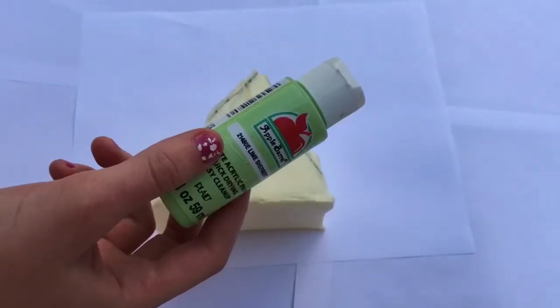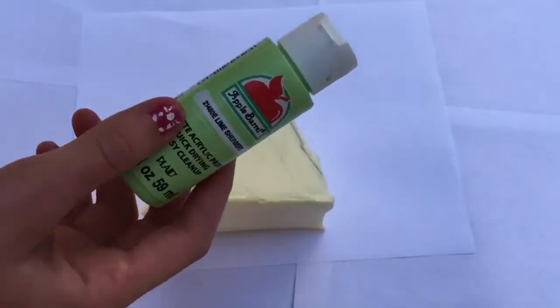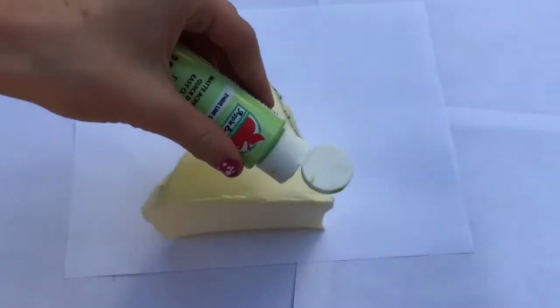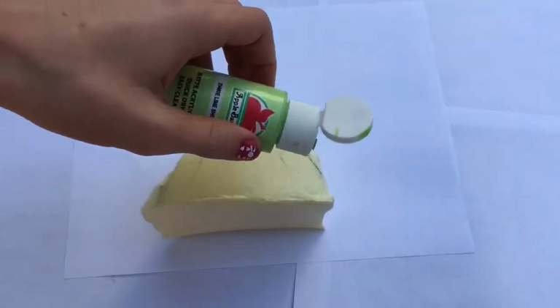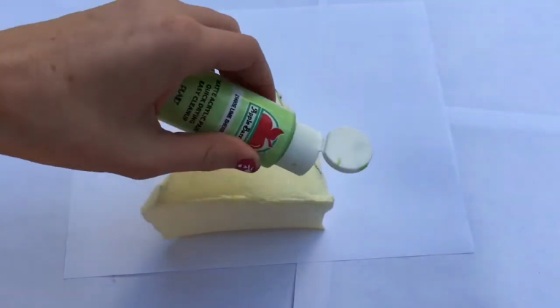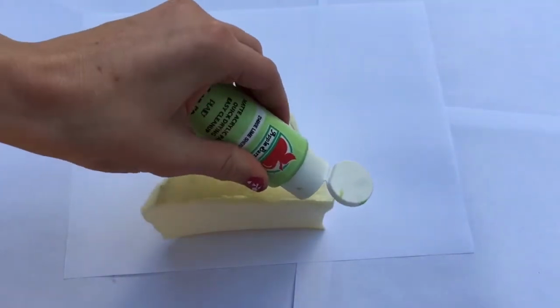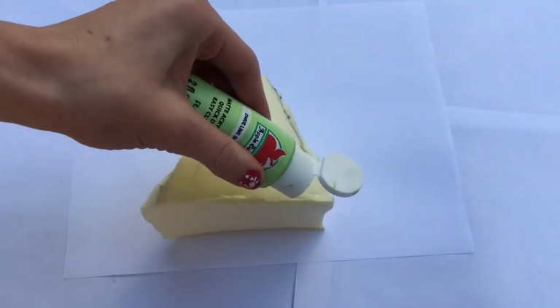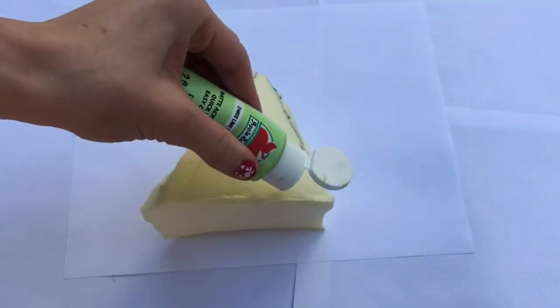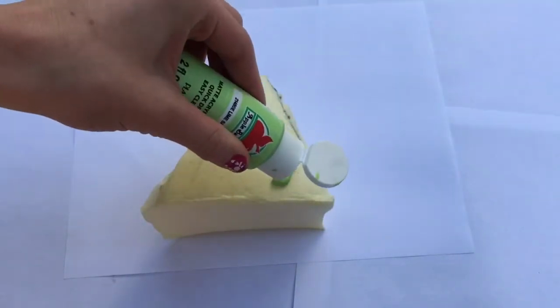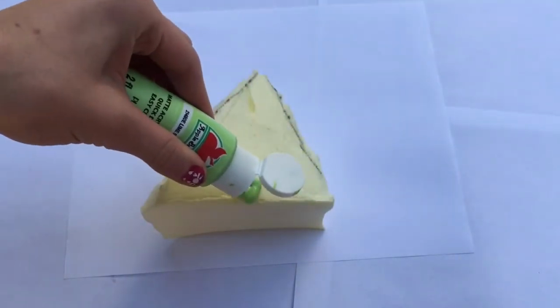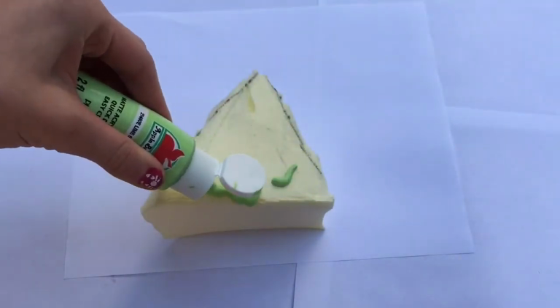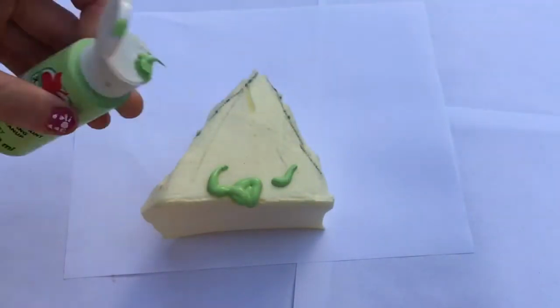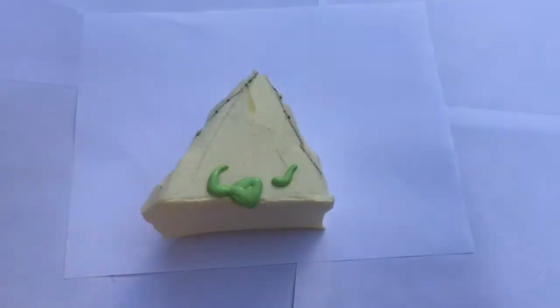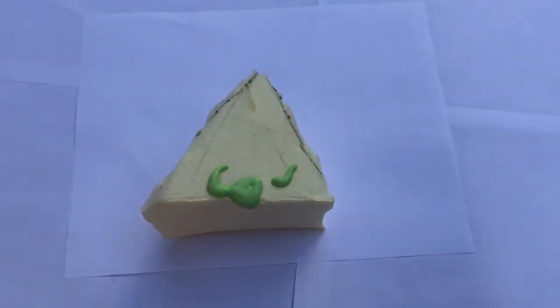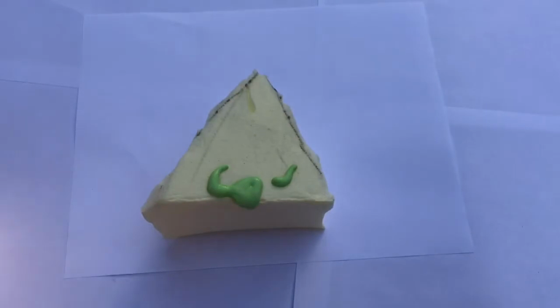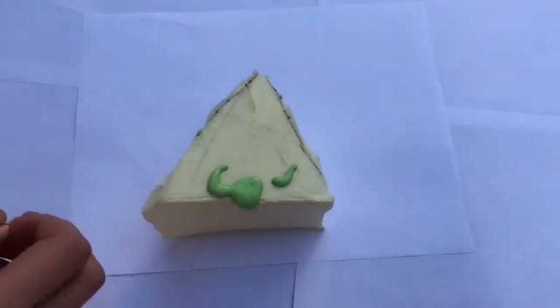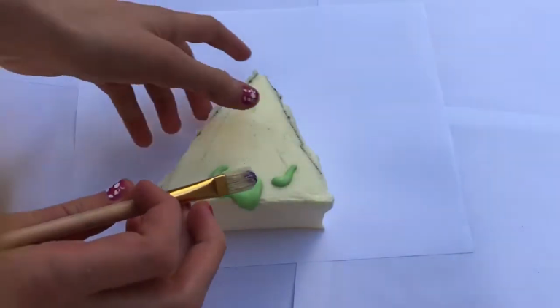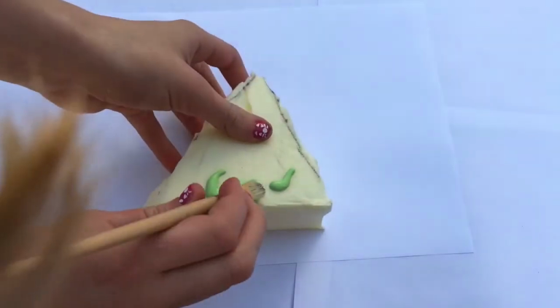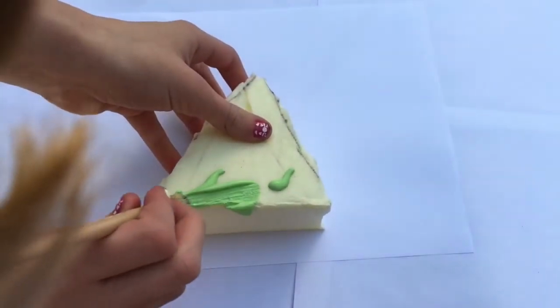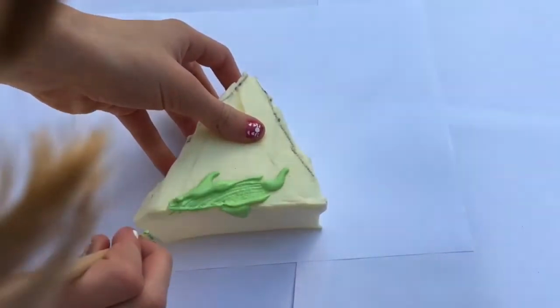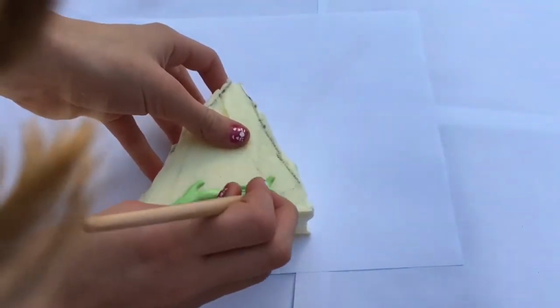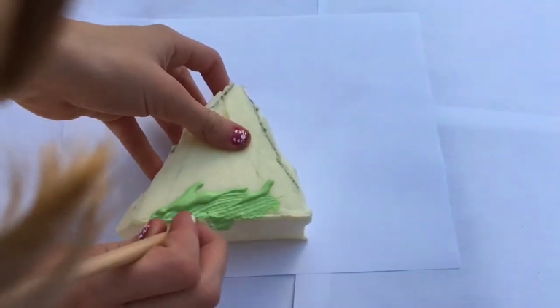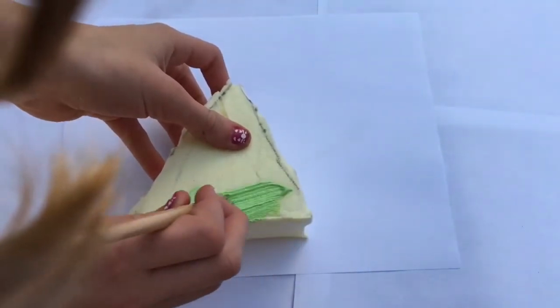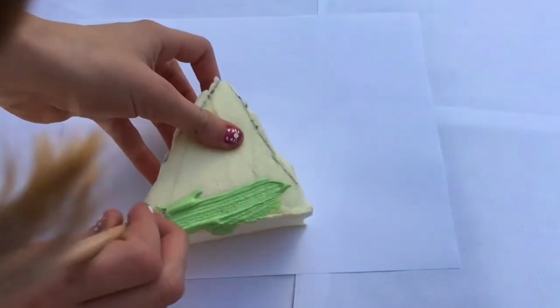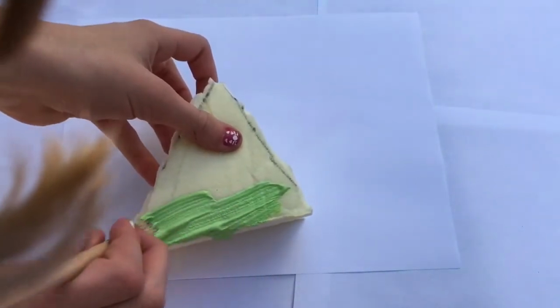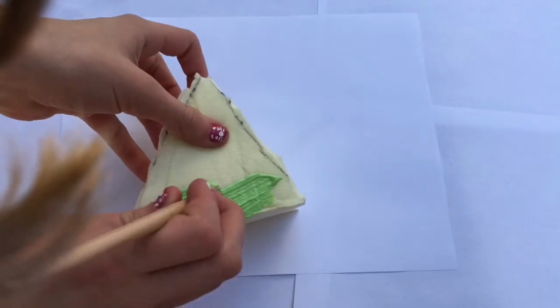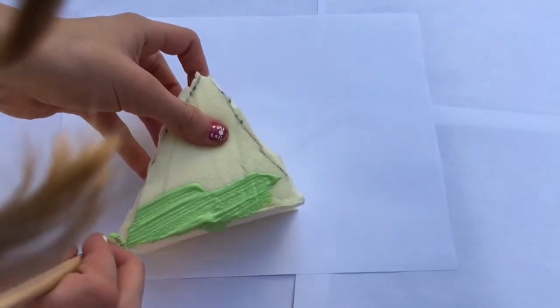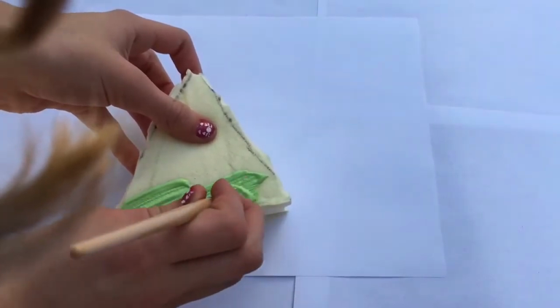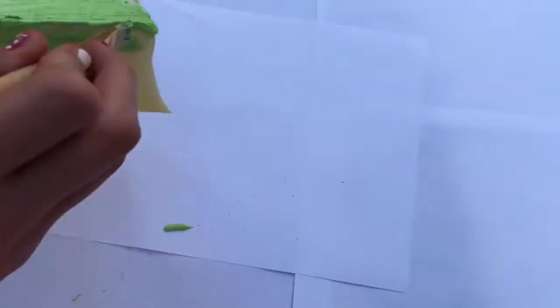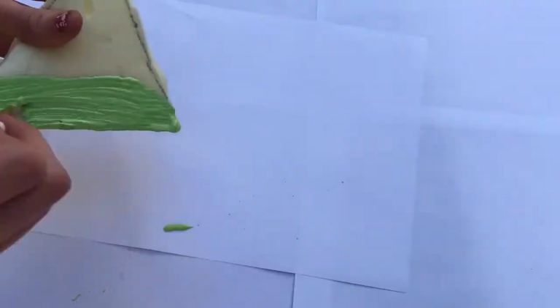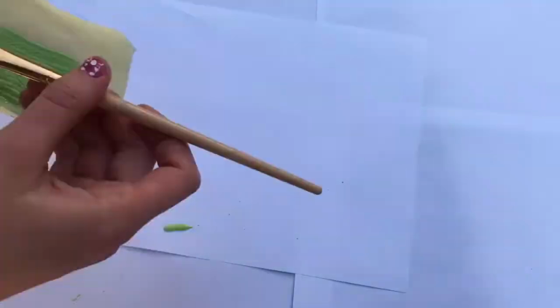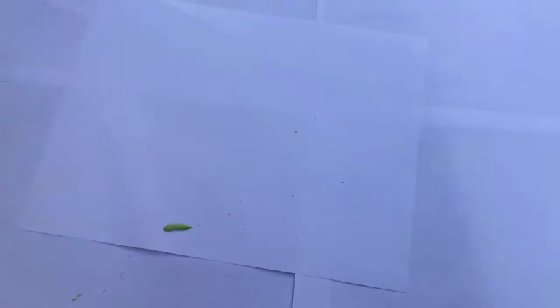Now for the fun part! I'm going to take some green paint — but don't squirt it on the memory foam like I did, that was a very bad idea. Make sure you squirt it onto a plate instead, use a paintbrush, and apply it onto the bottom. Now I'll paint the rest of the bottom.